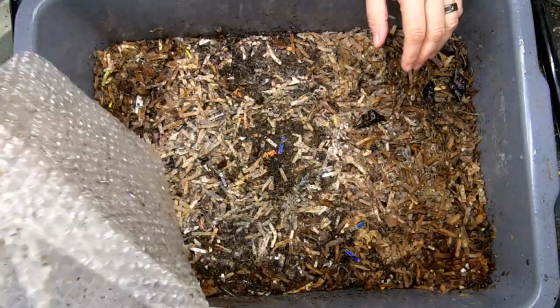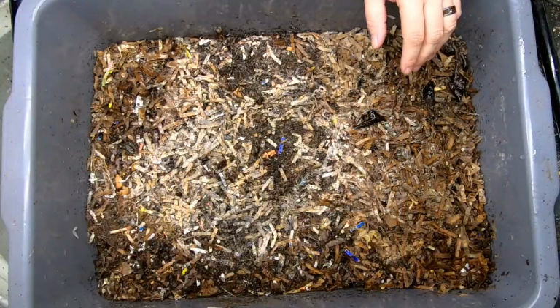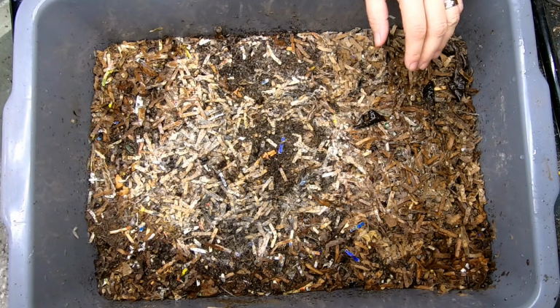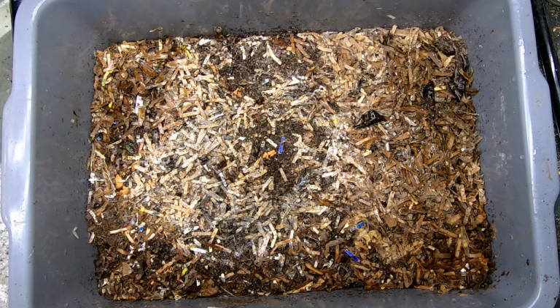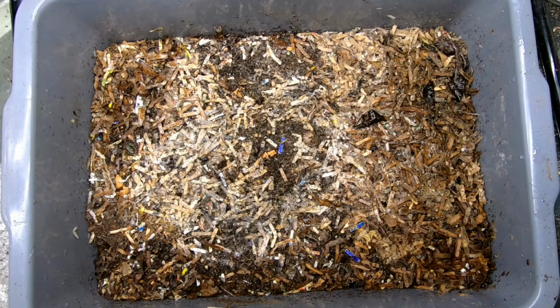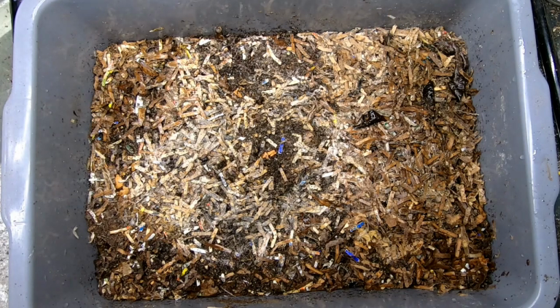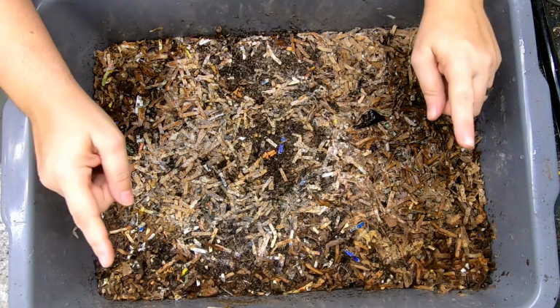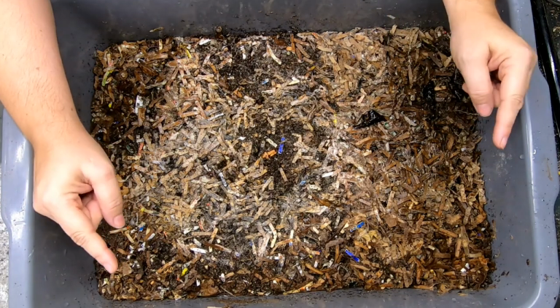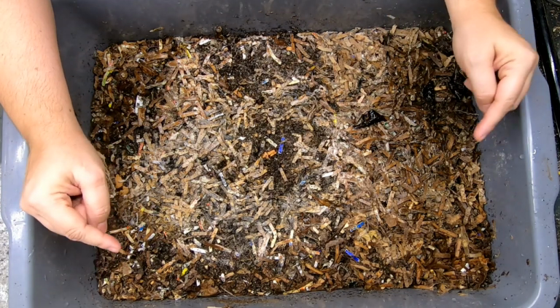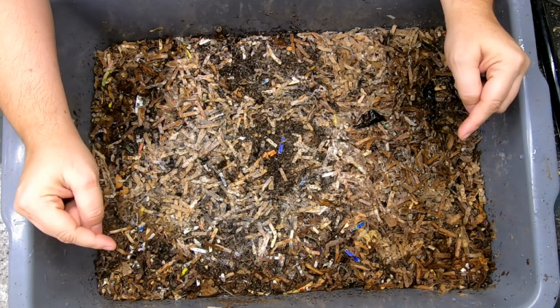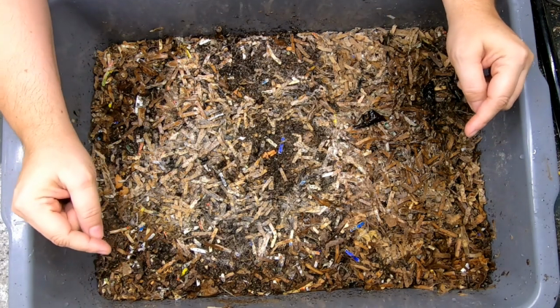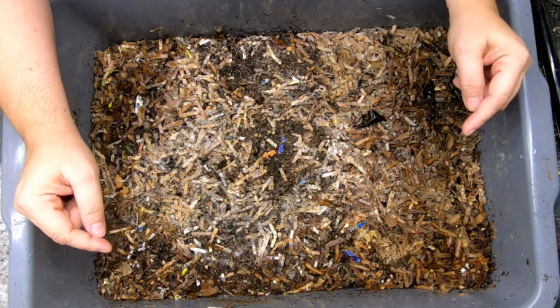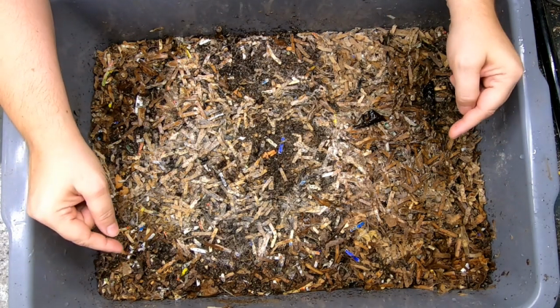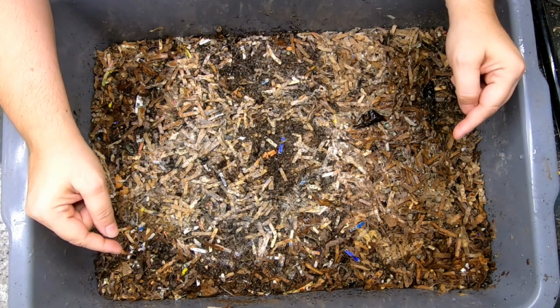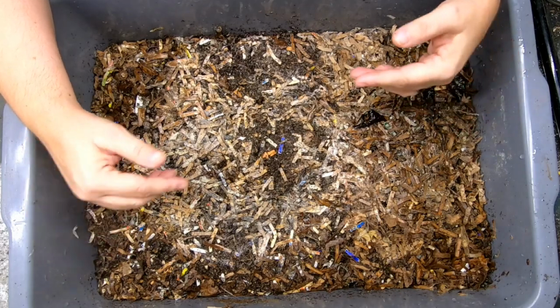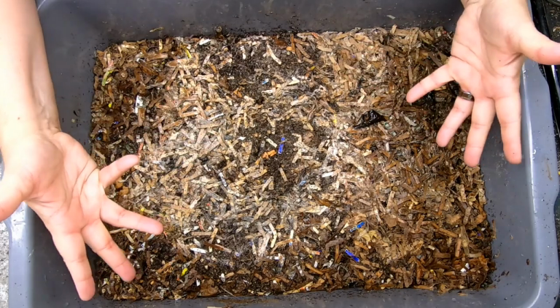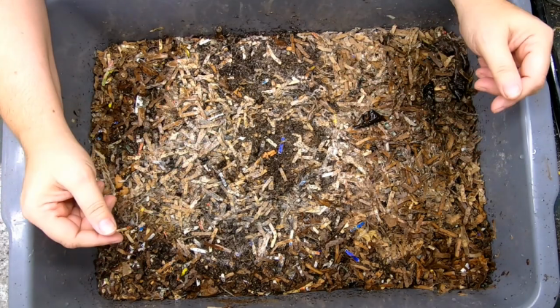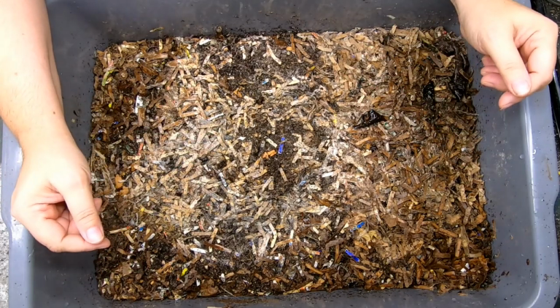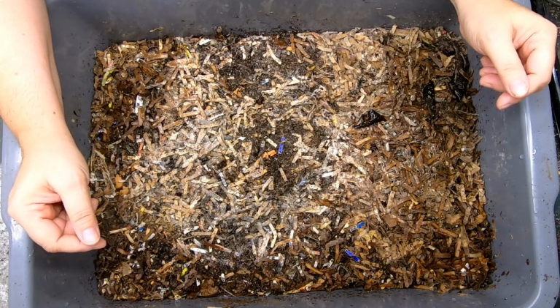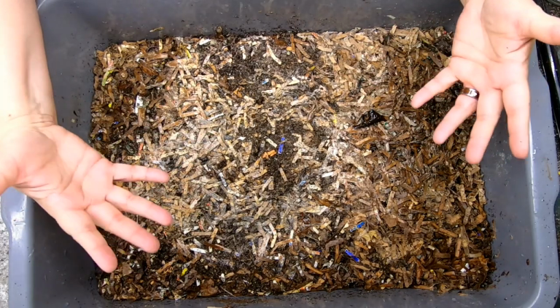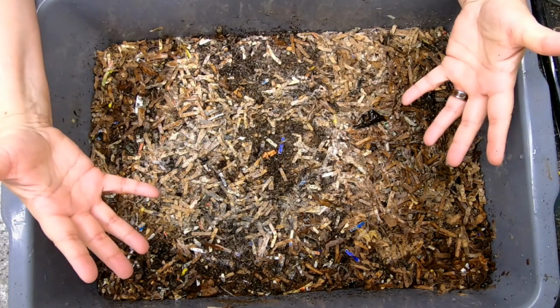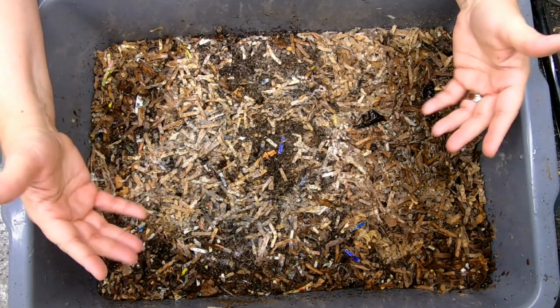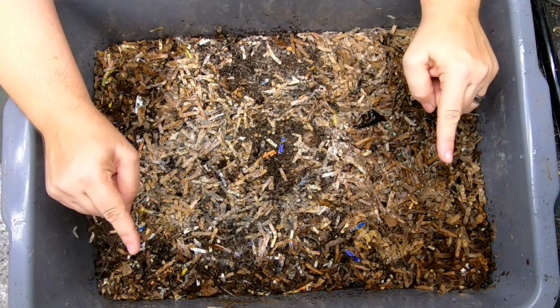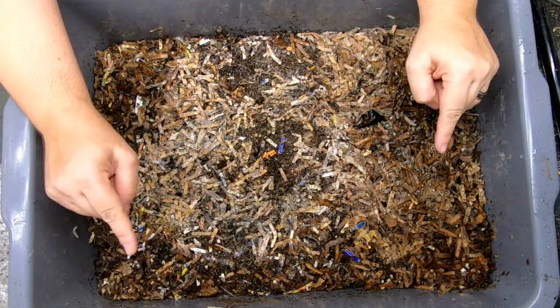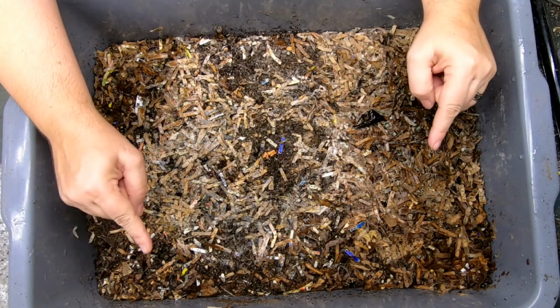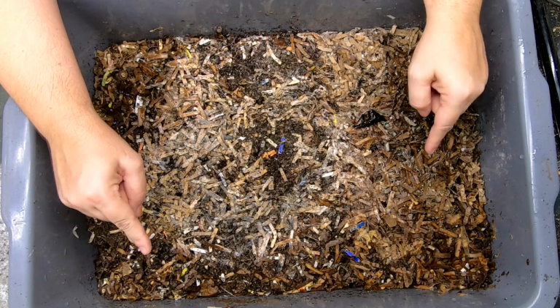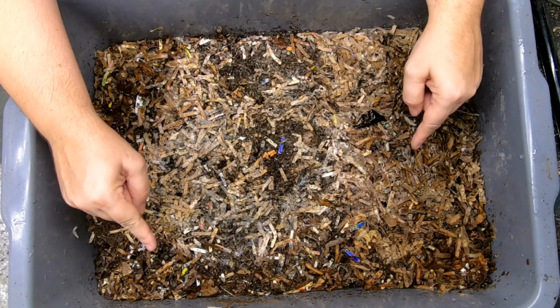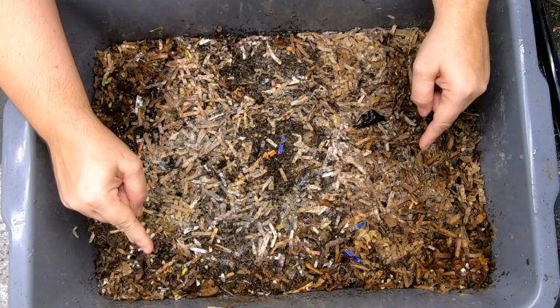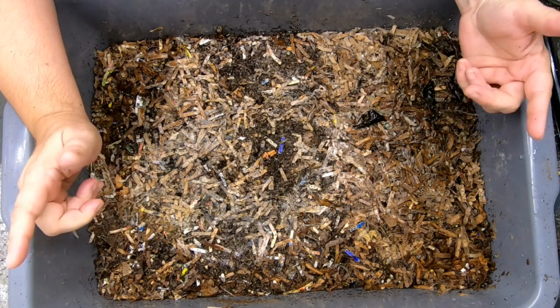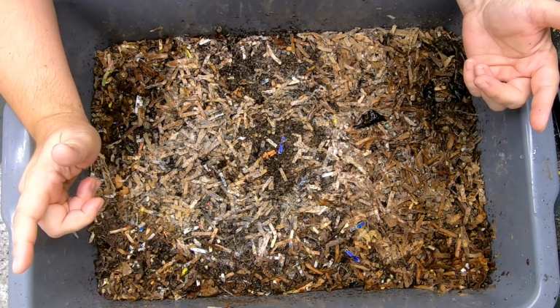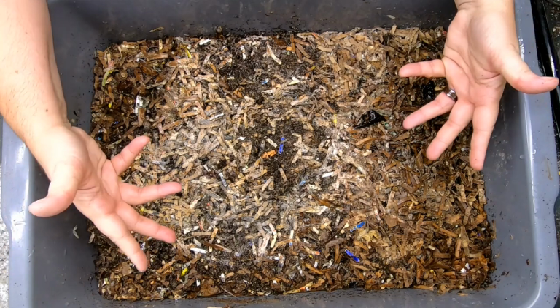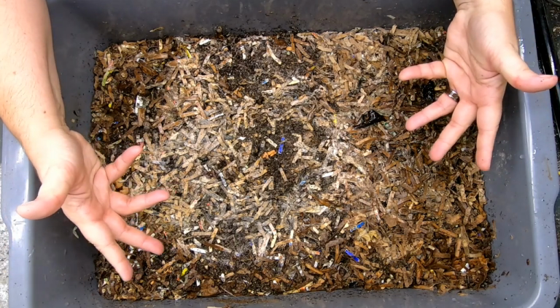Thus far, they have done okay. We ran this last year, but we did have leaves in there. So basically people said, maybe there was dirt on the leaves. So this year we're only using paper bedding and regular table scraps.